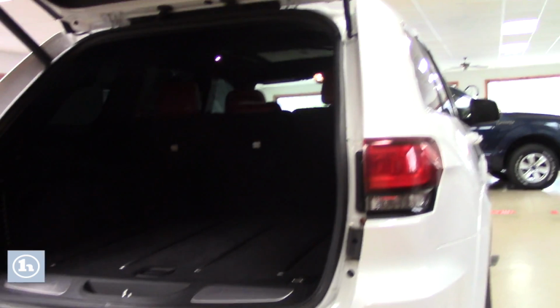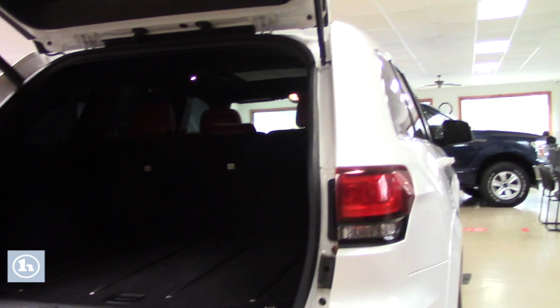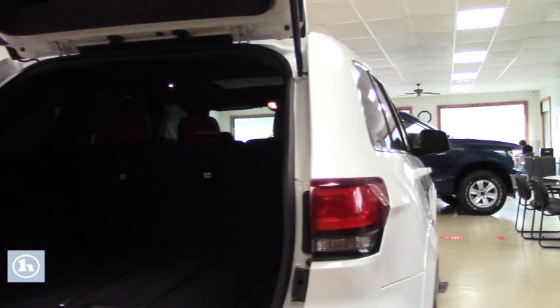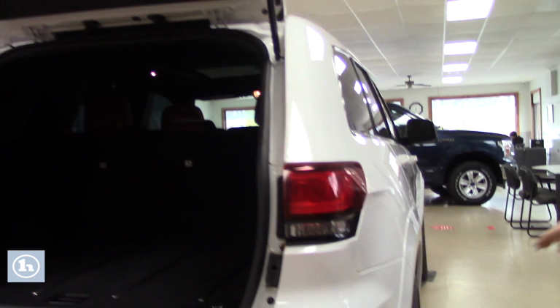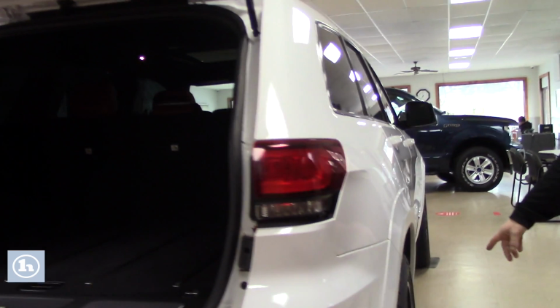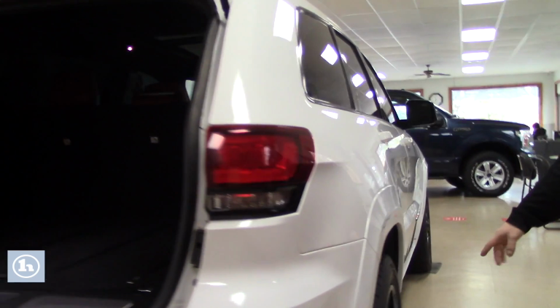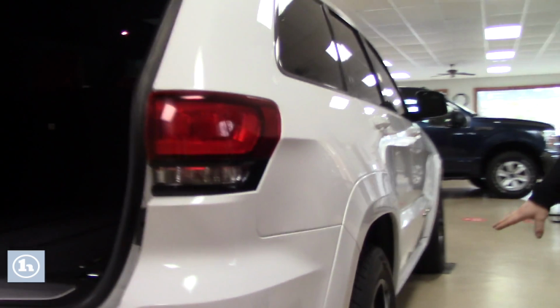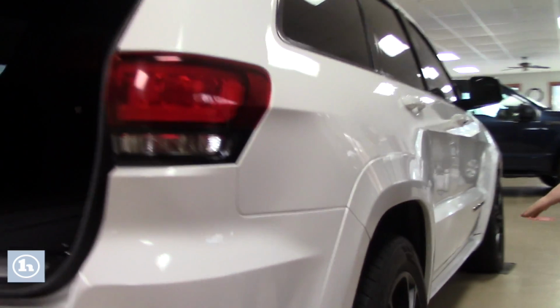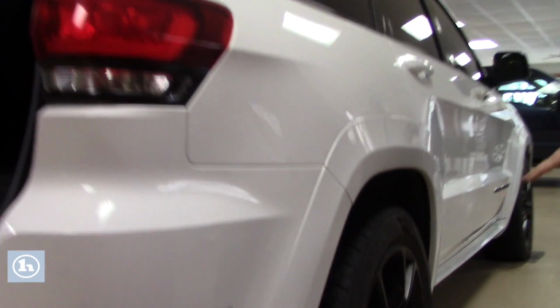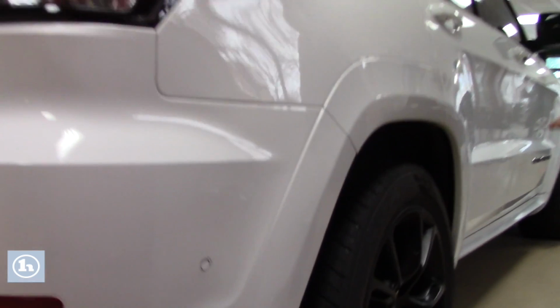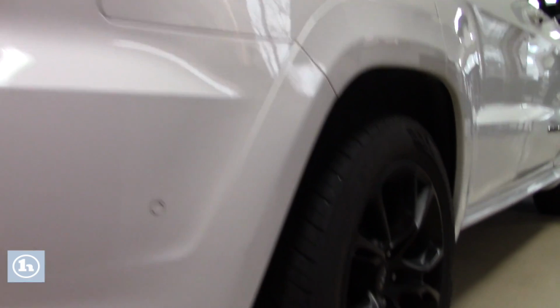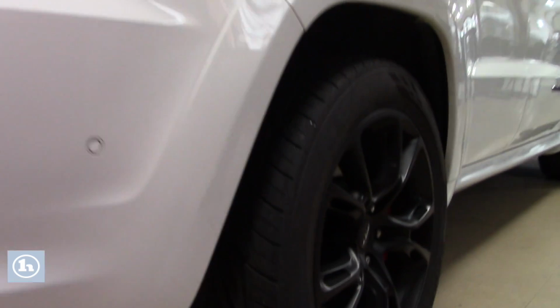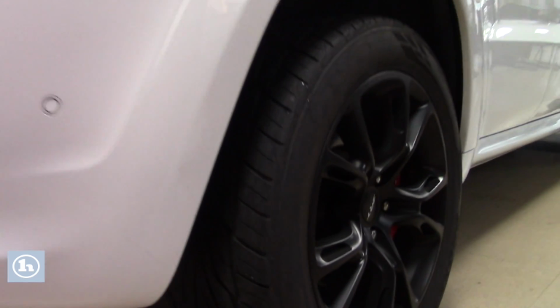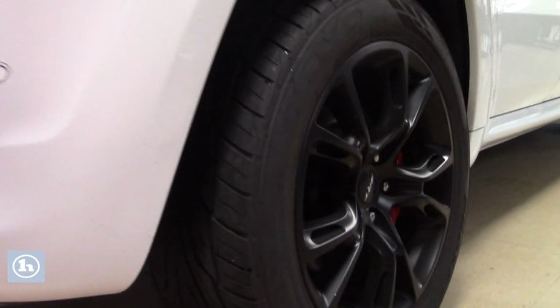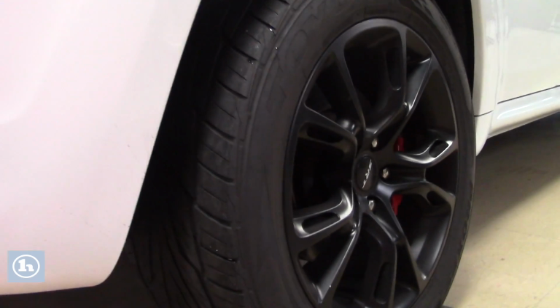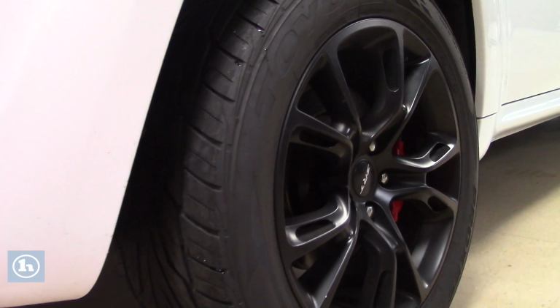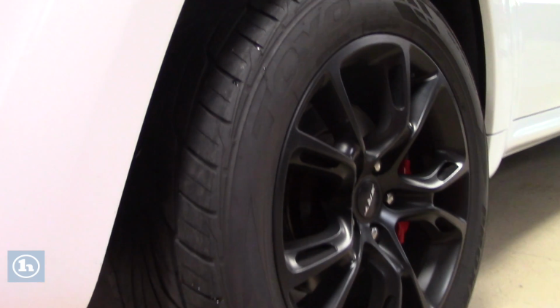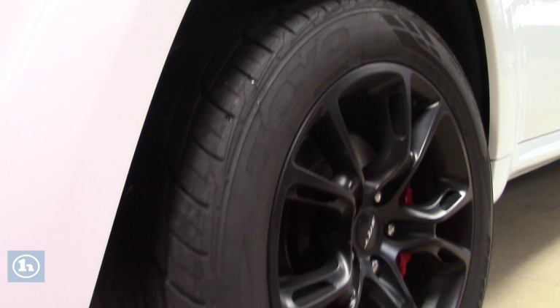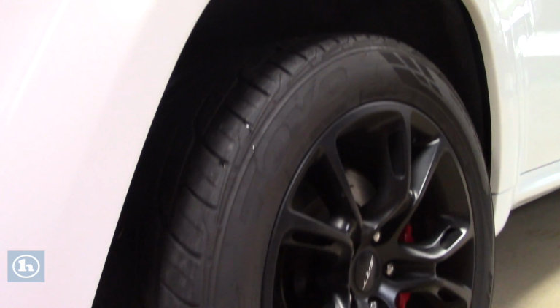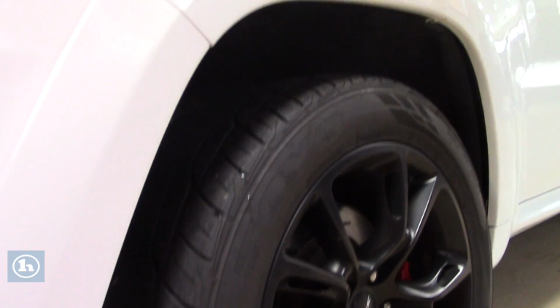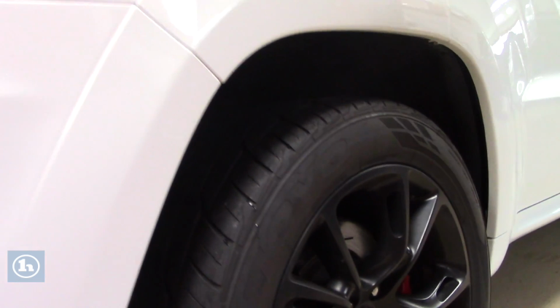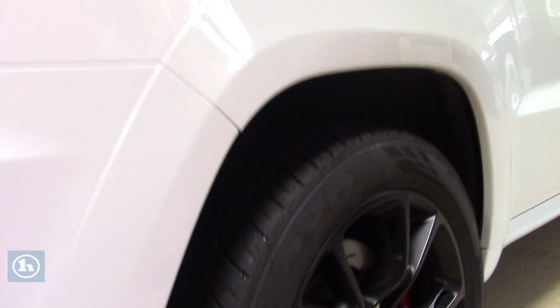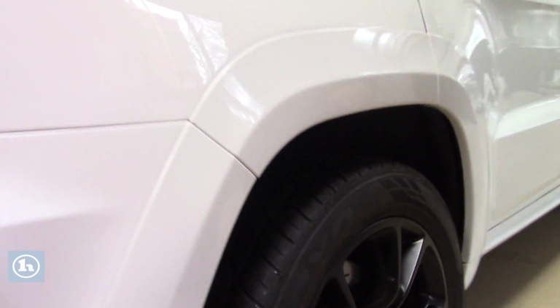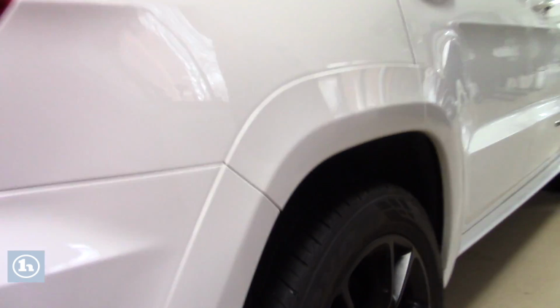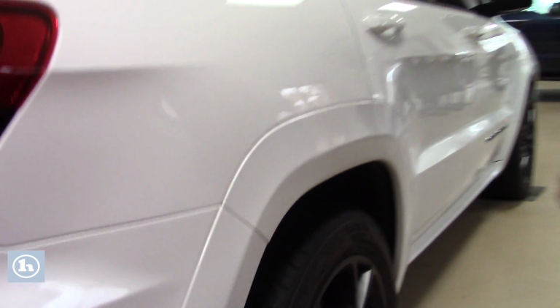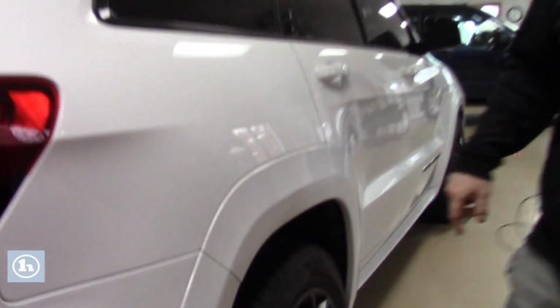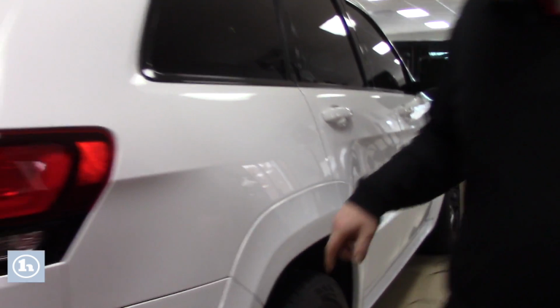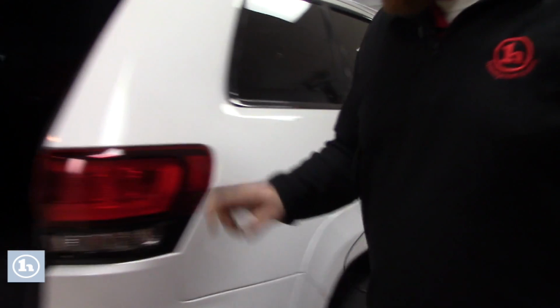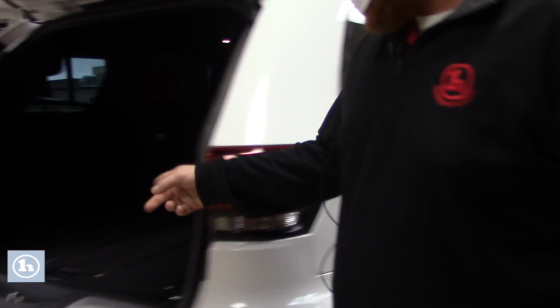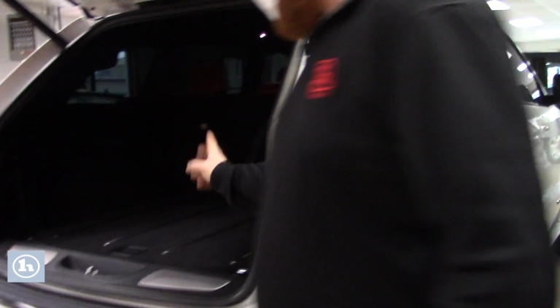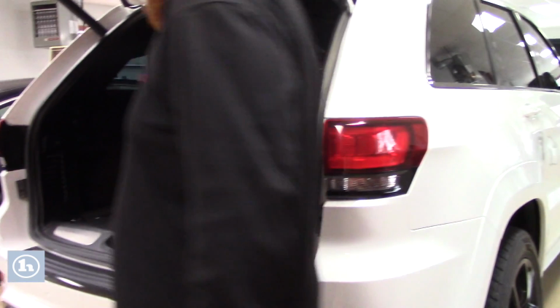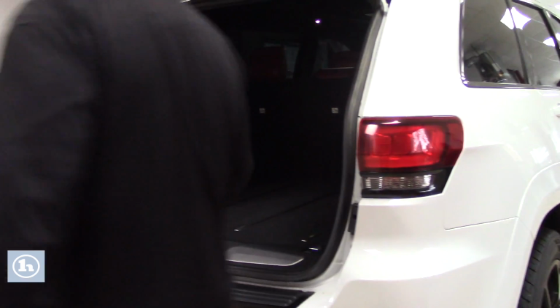Even to point out these rims — these are black rims, obviously. They're painted. They're not easy to keep clean, and they are perfectly clean. You've got the Brembo brakes in there.